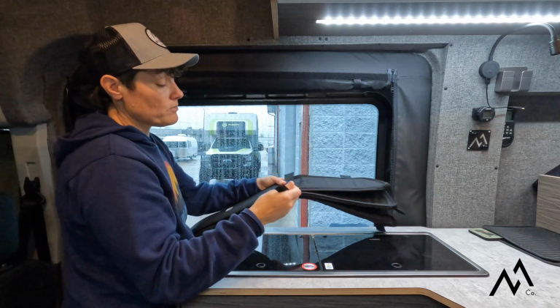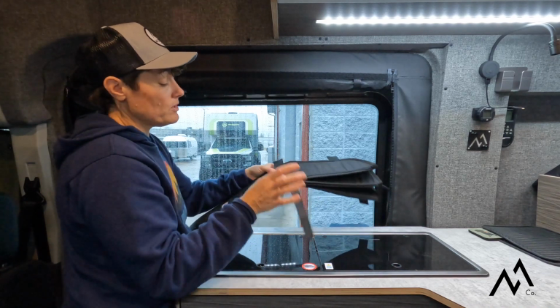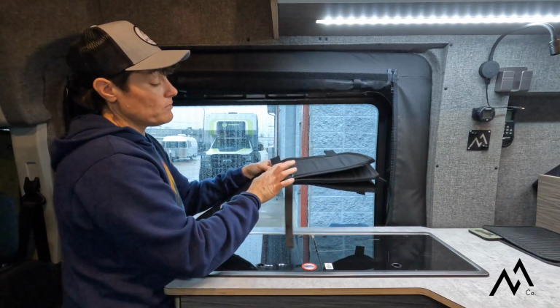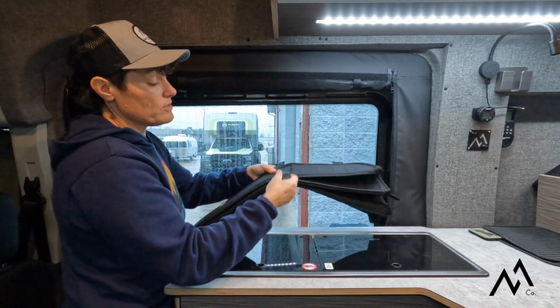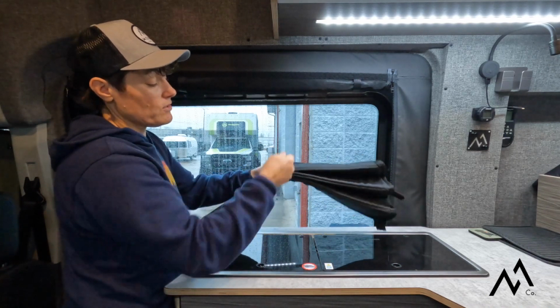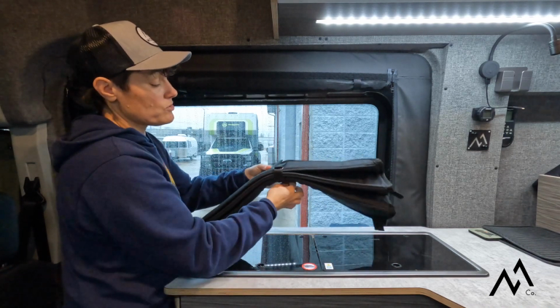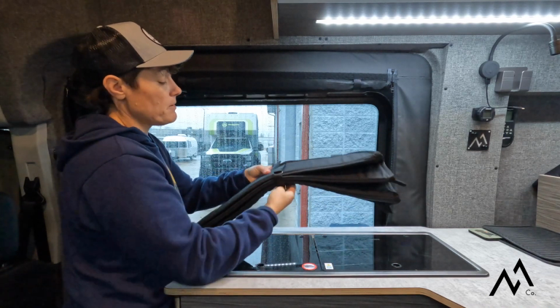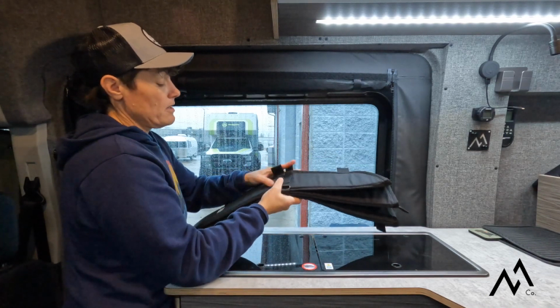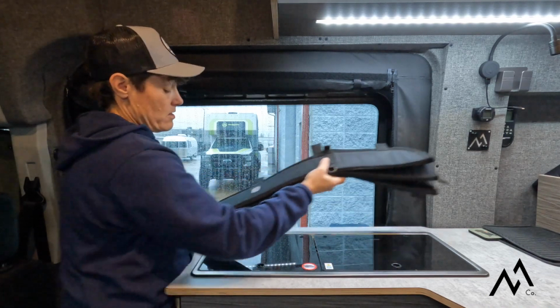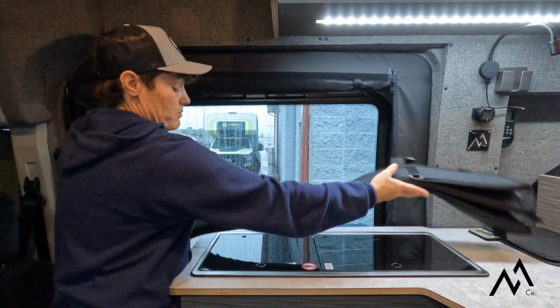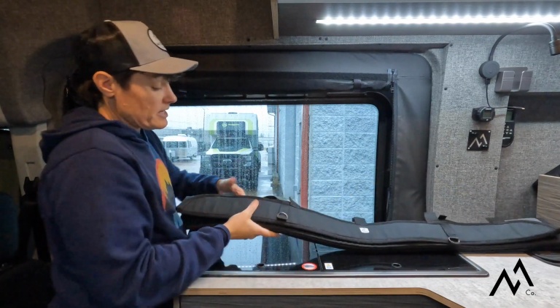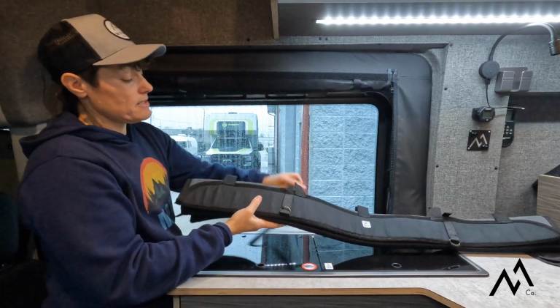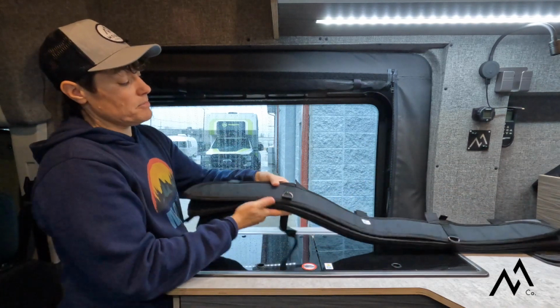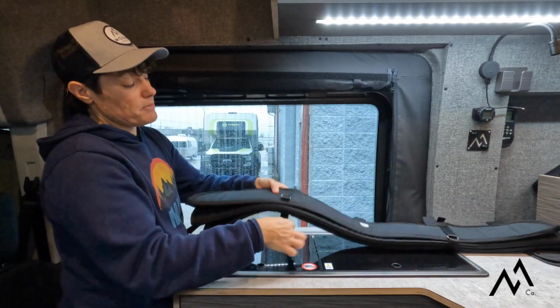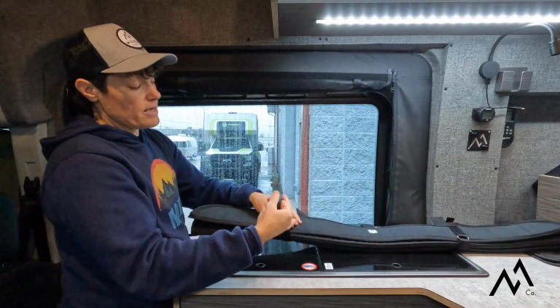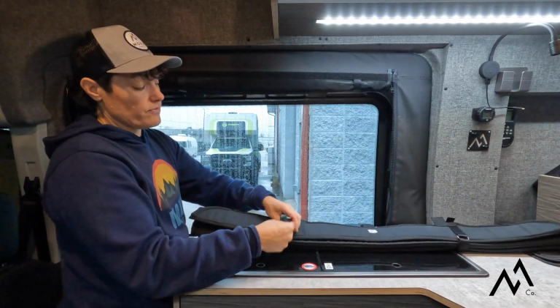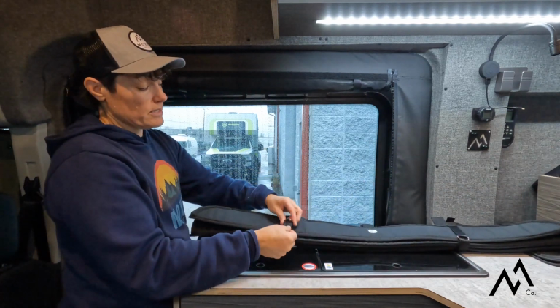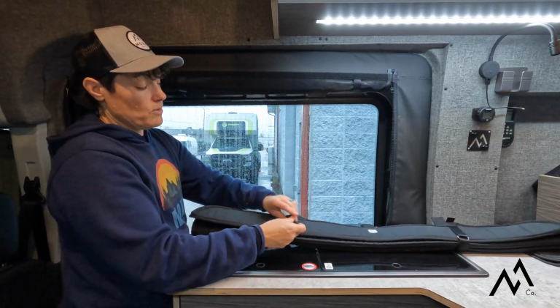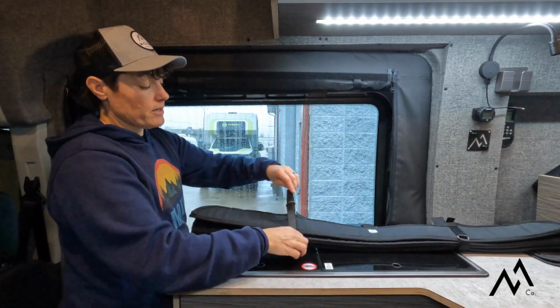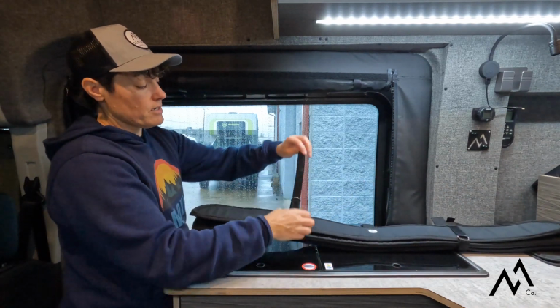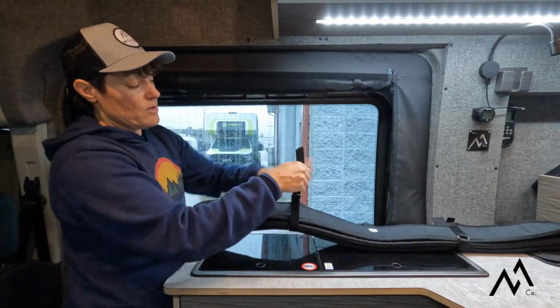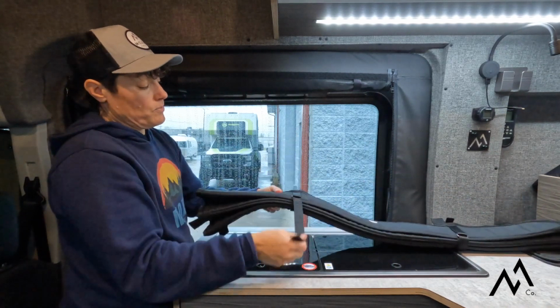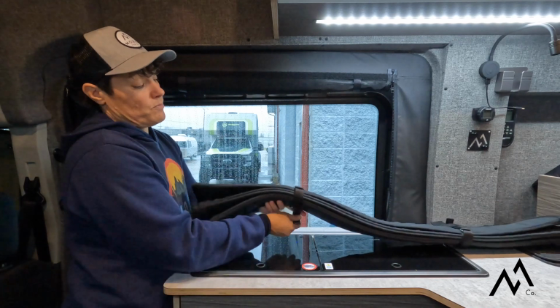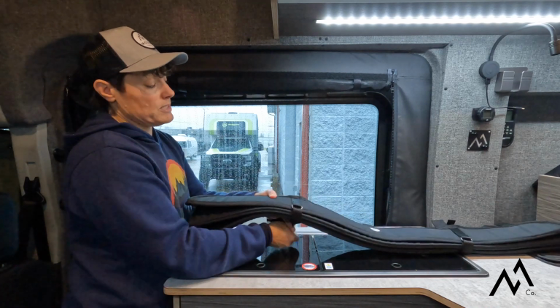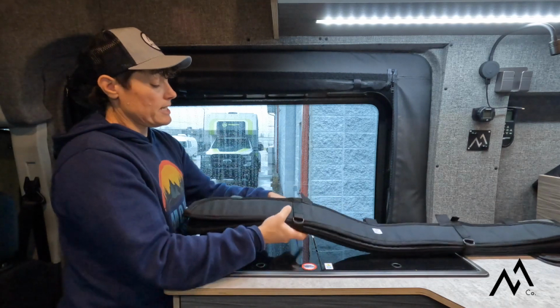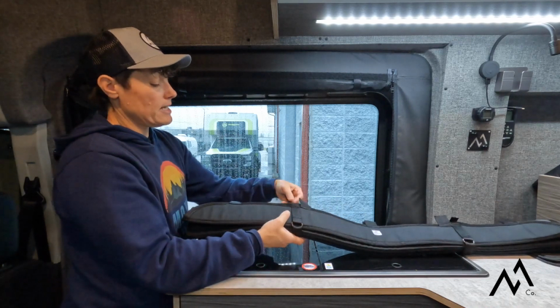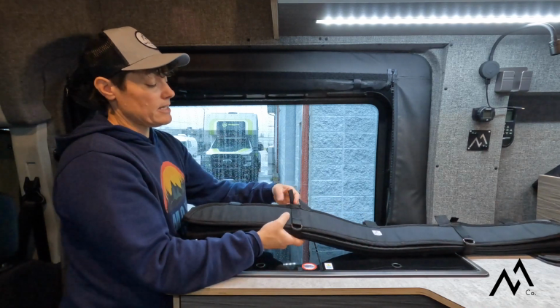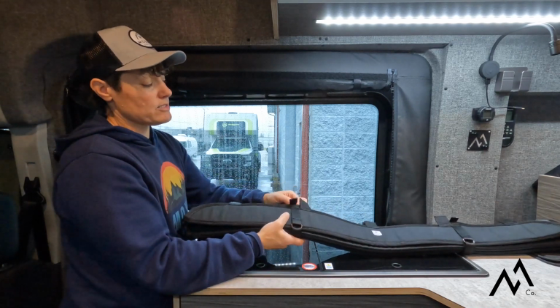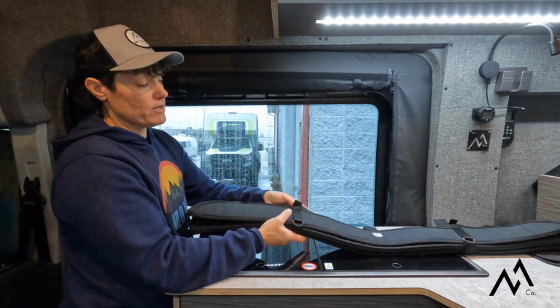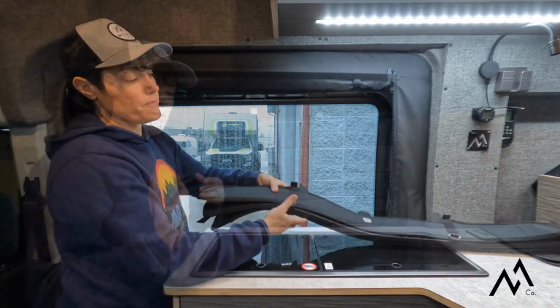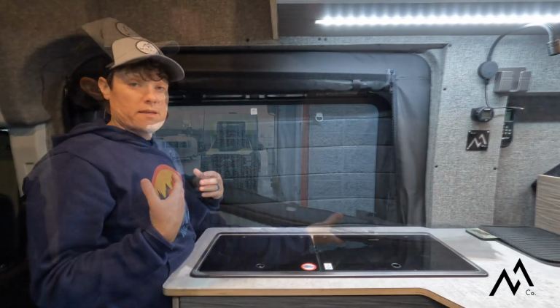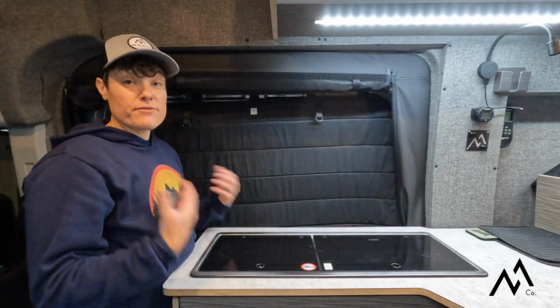Once you're done utilizing them or you're ready to hit the road, you're going to want to do the velcro strap on both sides — simply wrap that around the folded window cover, cinch tight, and attach to the velcro.